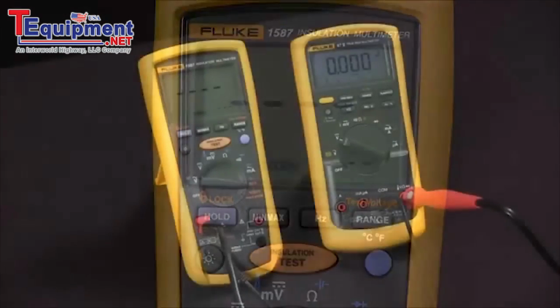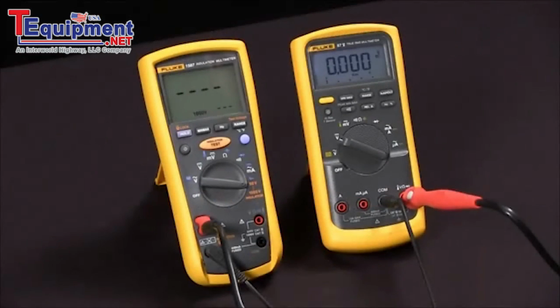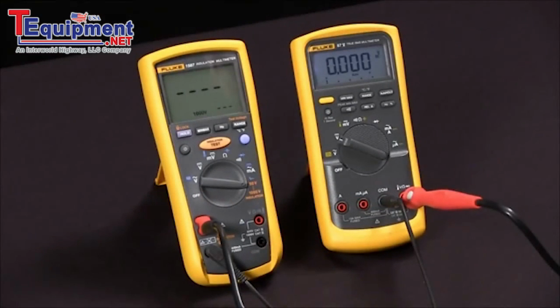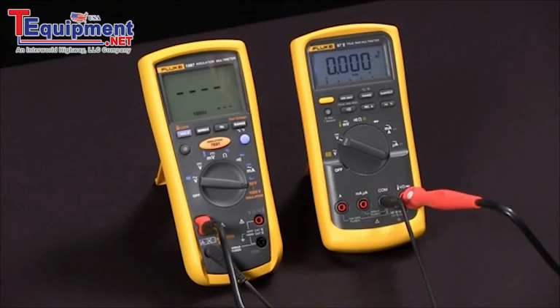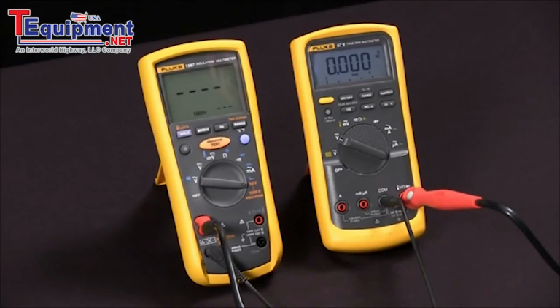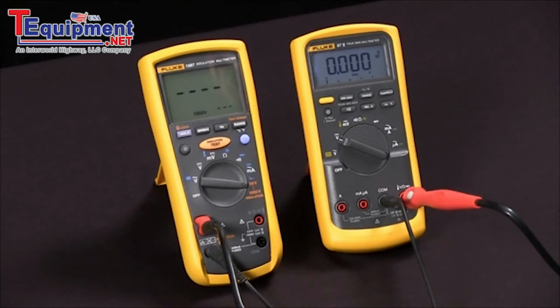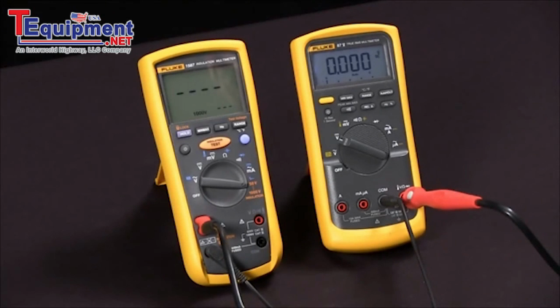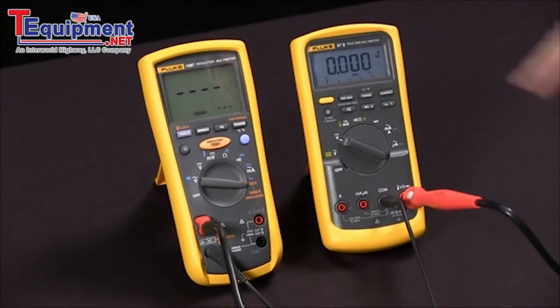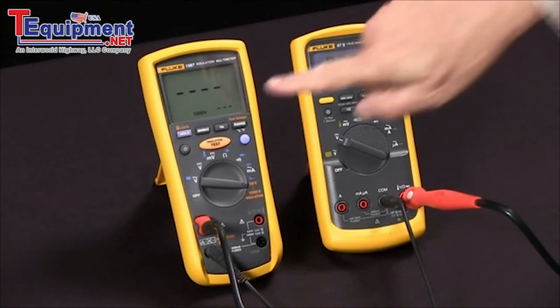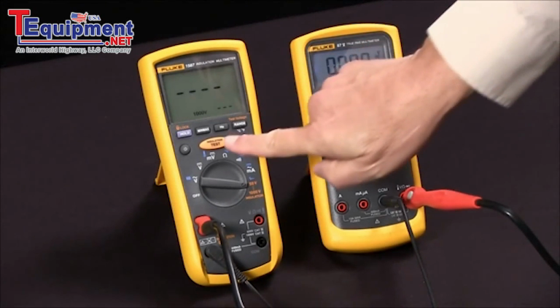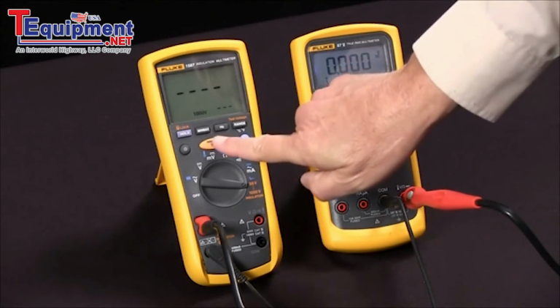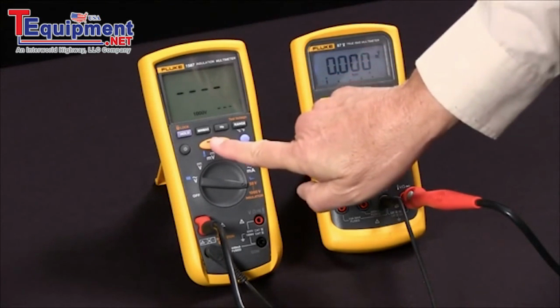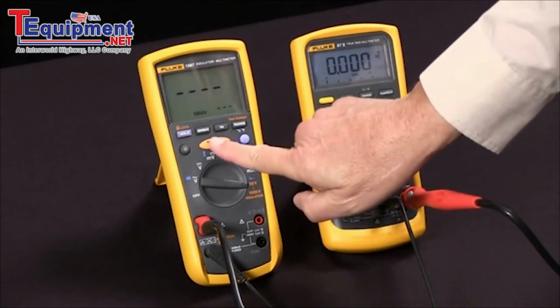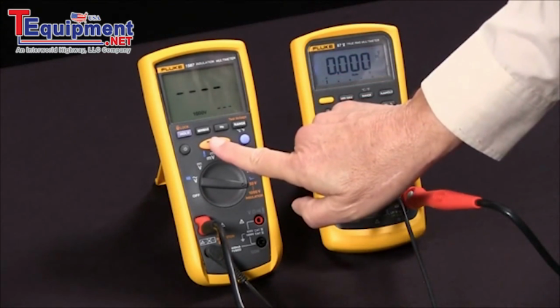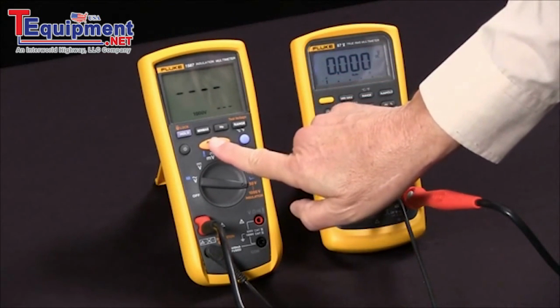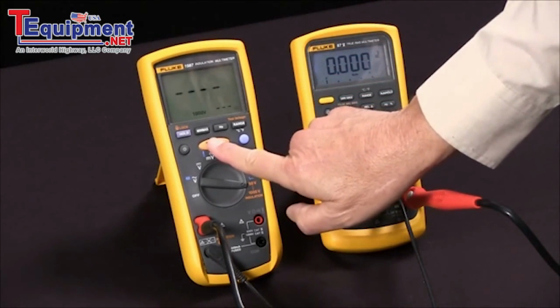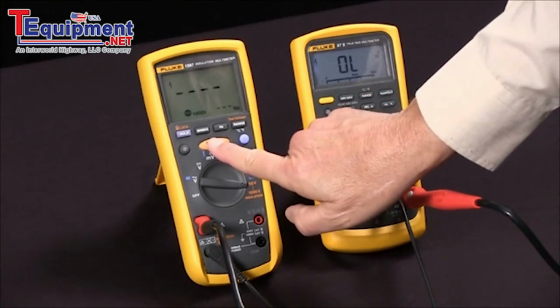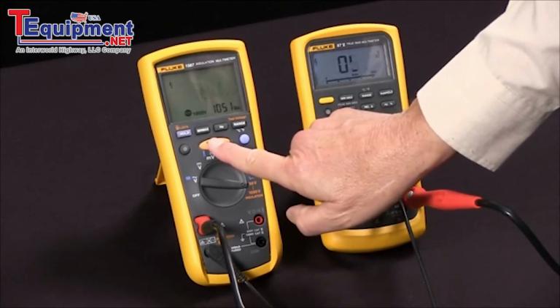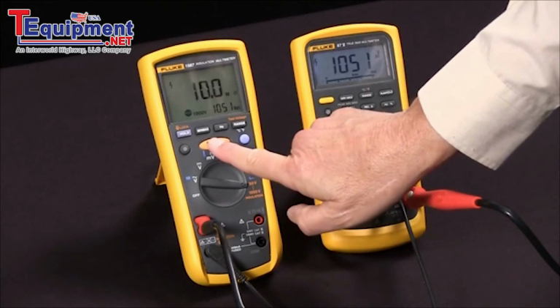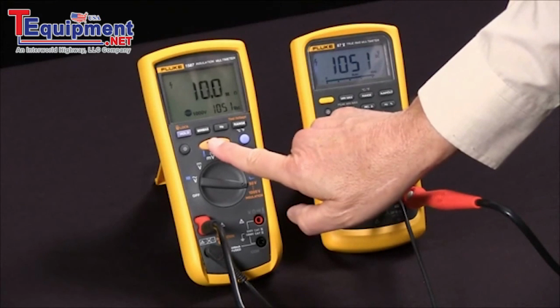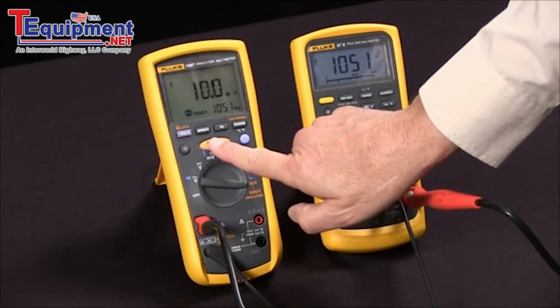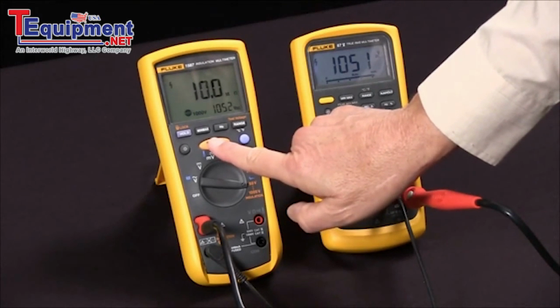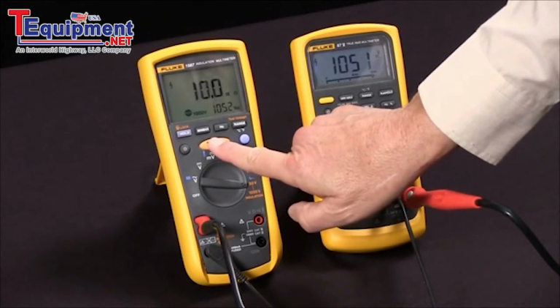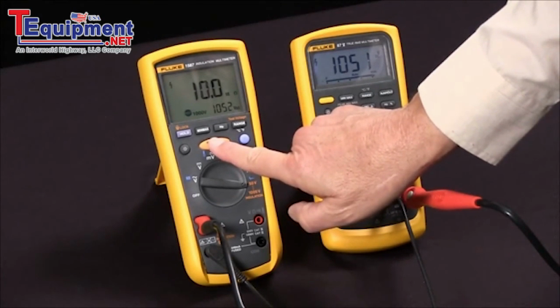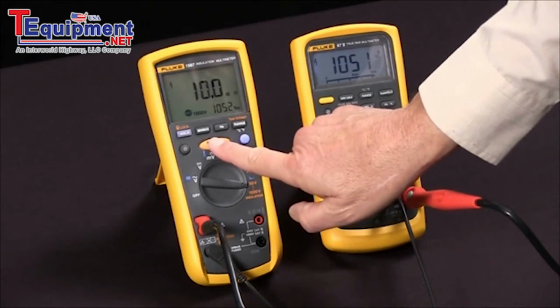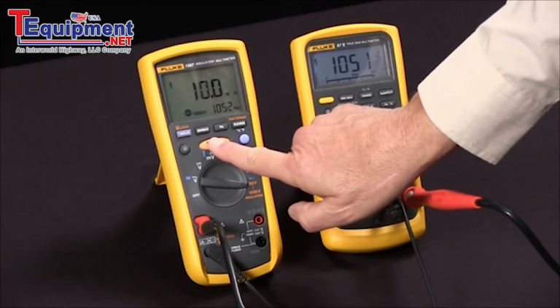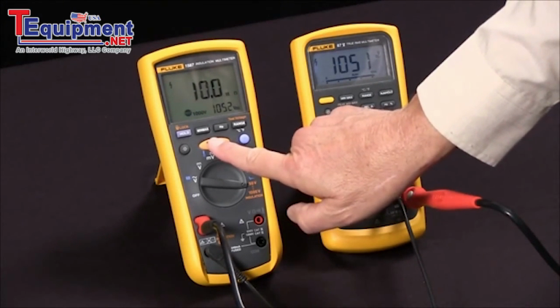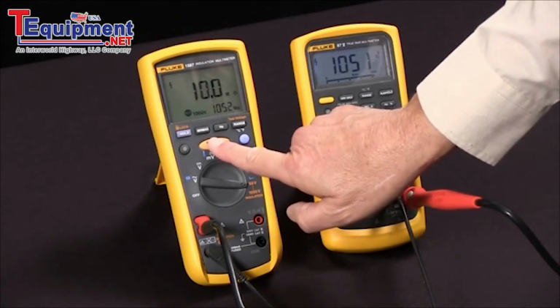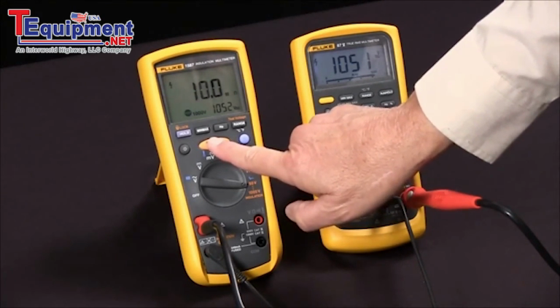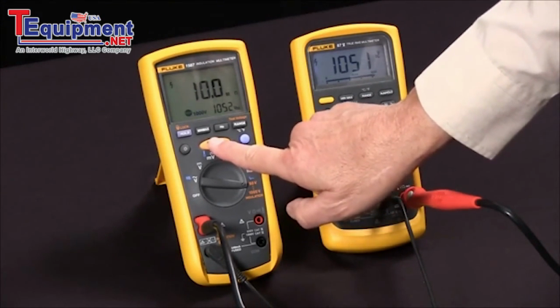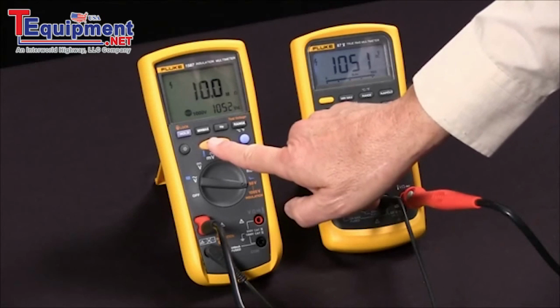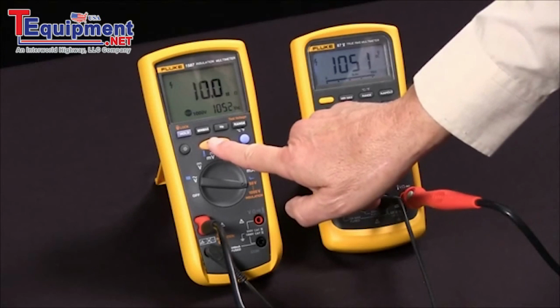Now we're ready to do our test. I'll press the test button and you'll see it apply, in this case, 1052 volts and read 10.0 megaohms.